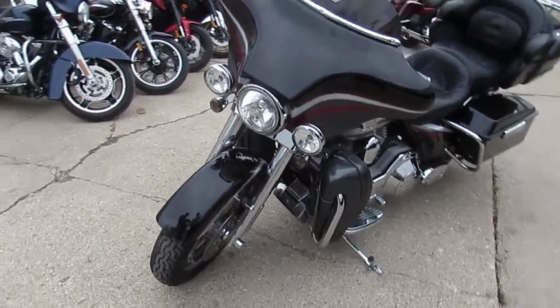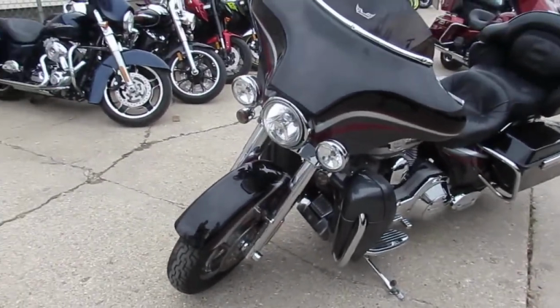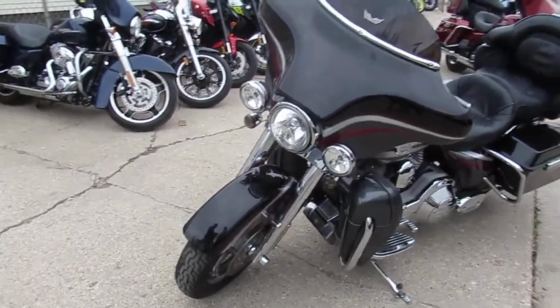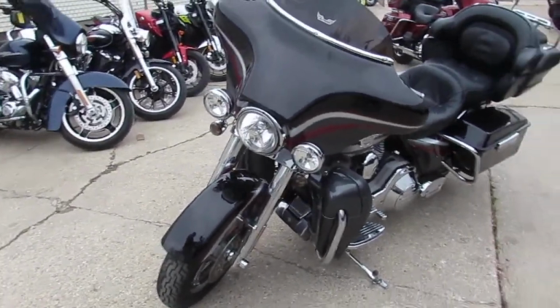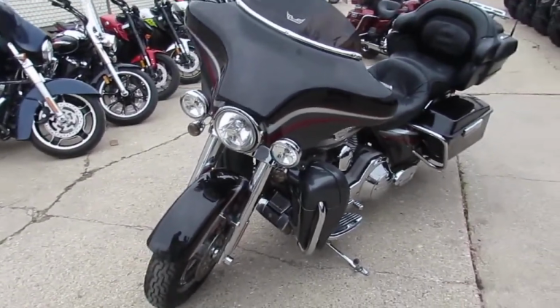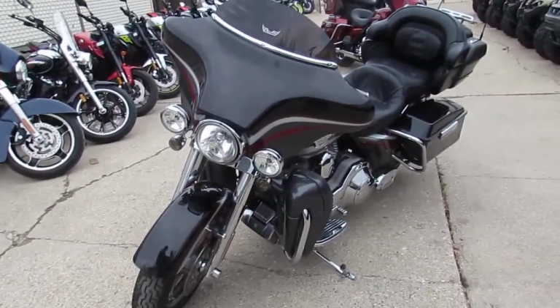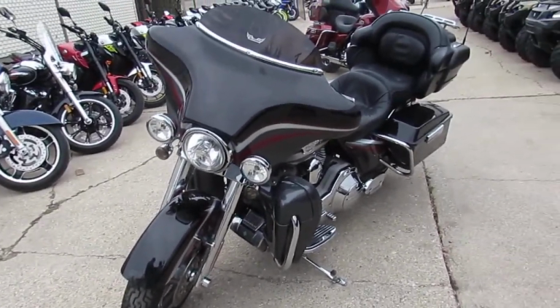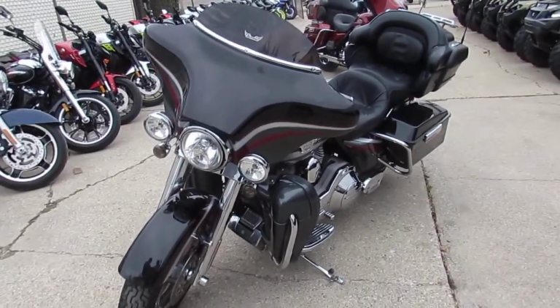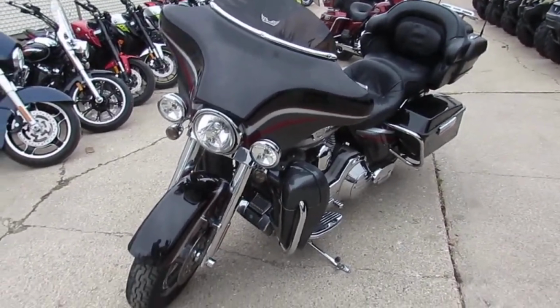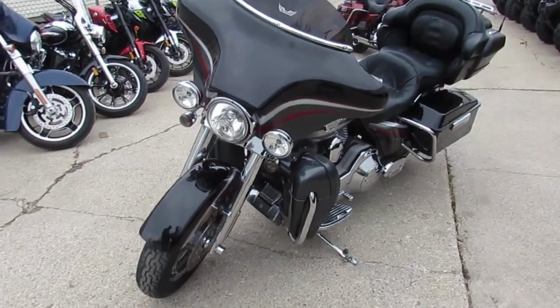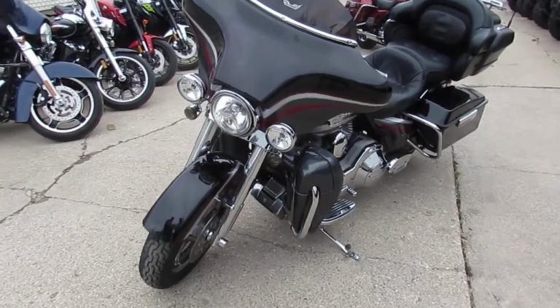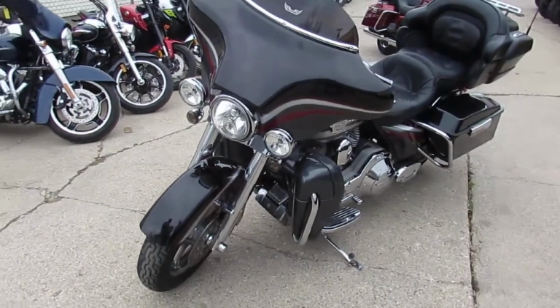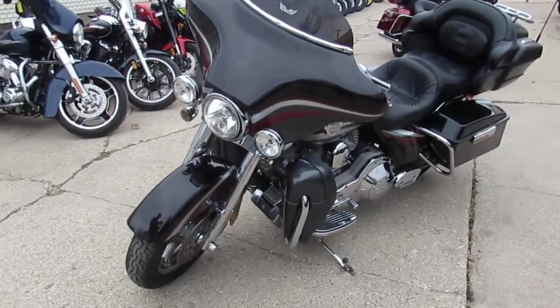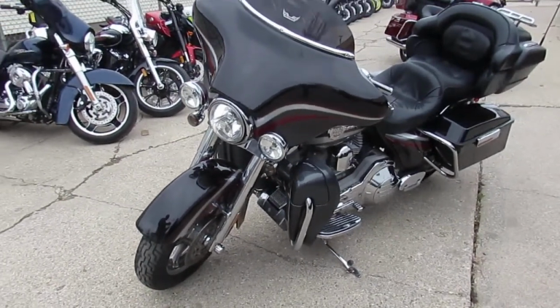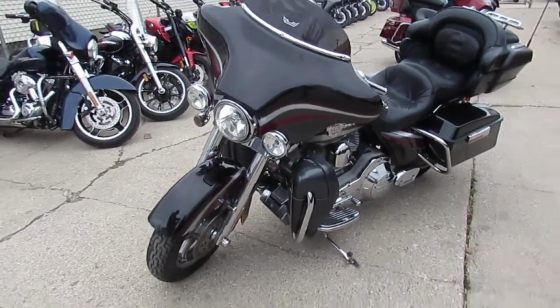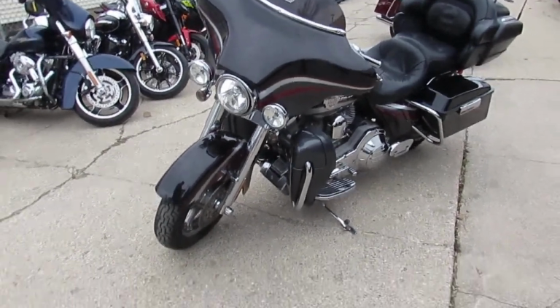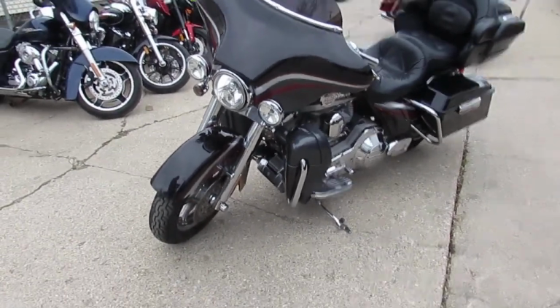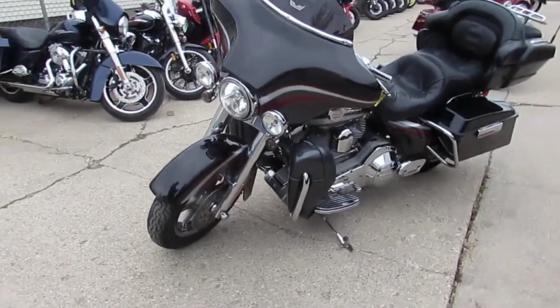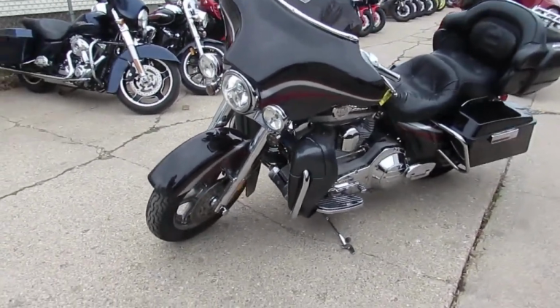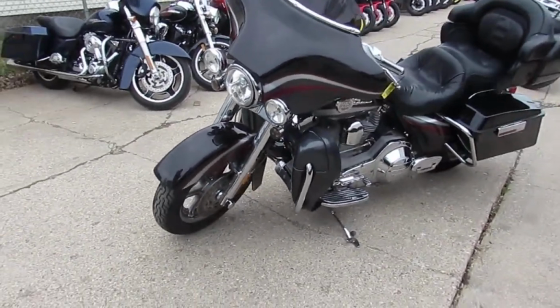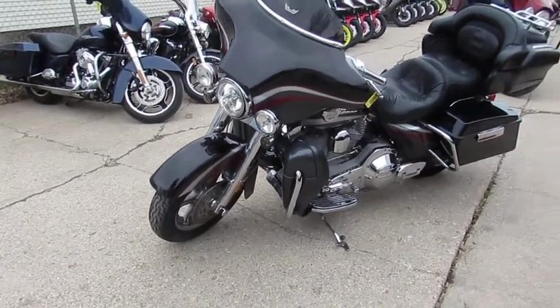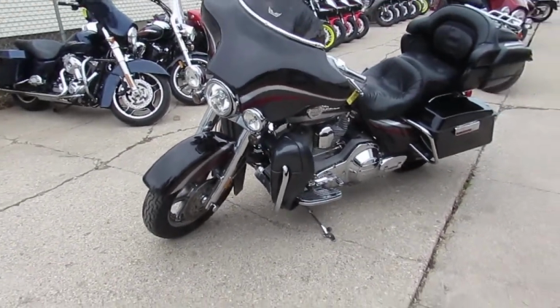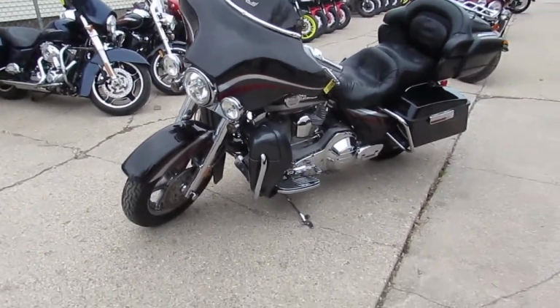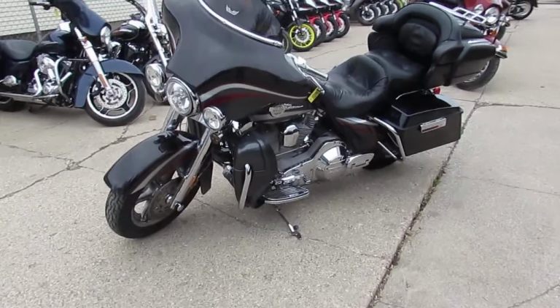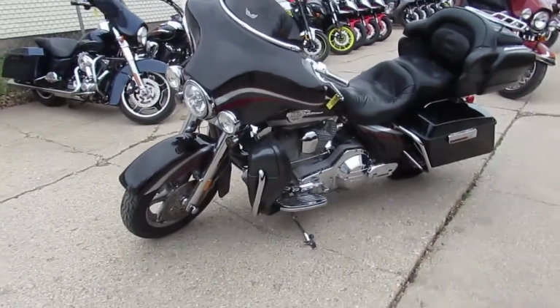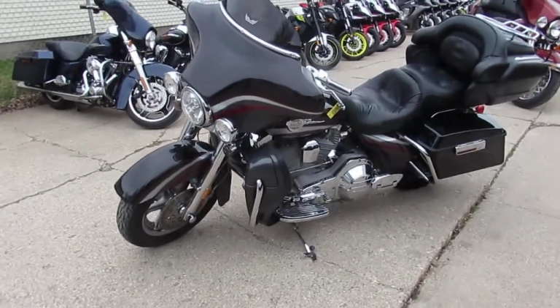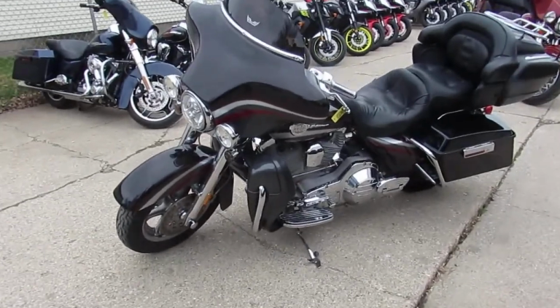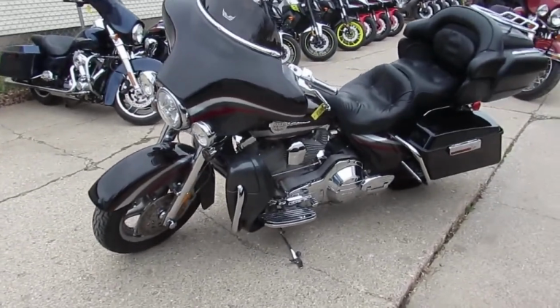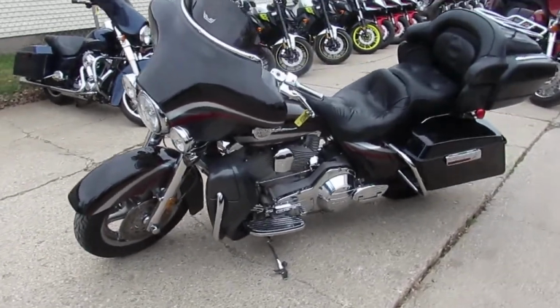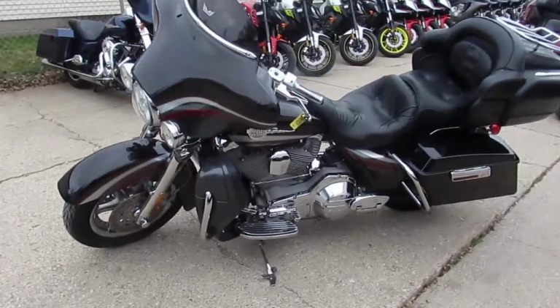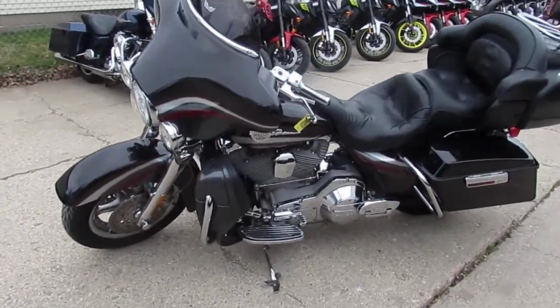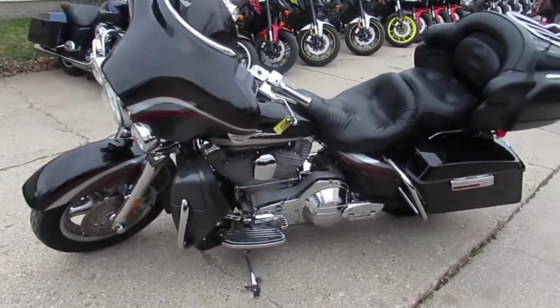We got this thing priced right. It's a 2006 Screaming Eagle, so that's before they came out with the CVO — this was the top of the line in its day. Eleven thousand nine hundred dollars, you can't go wrong.